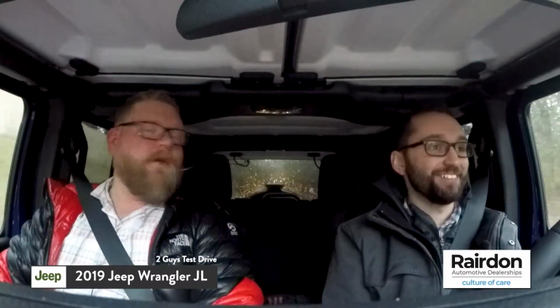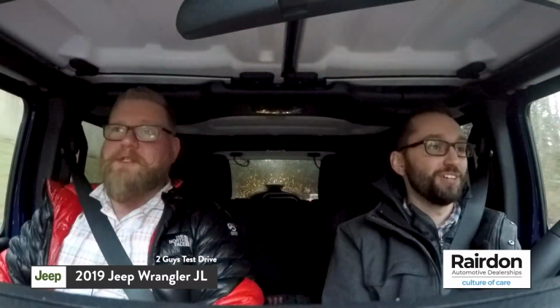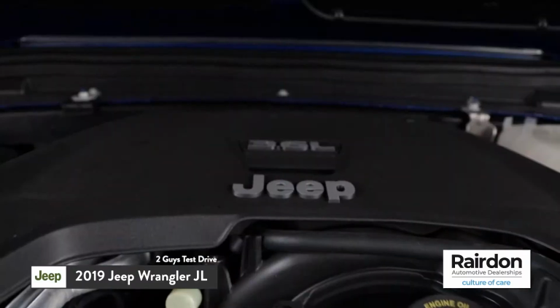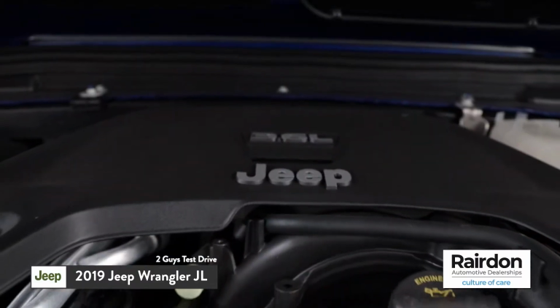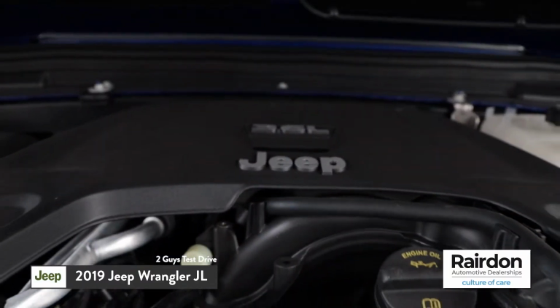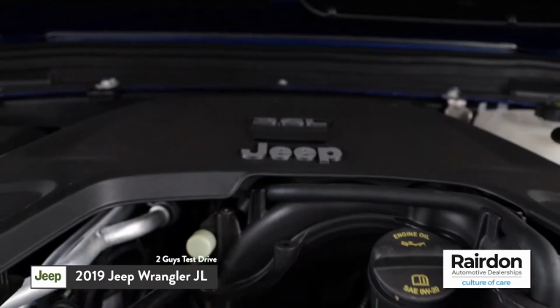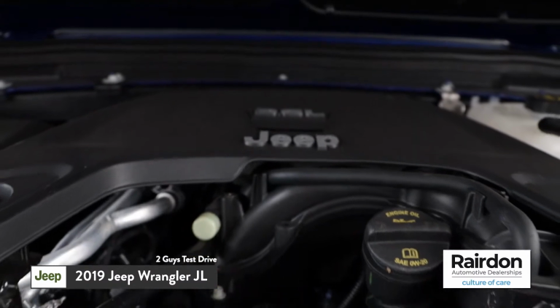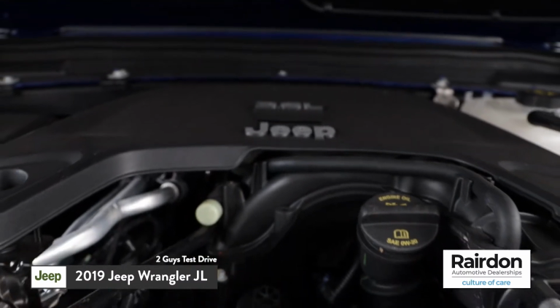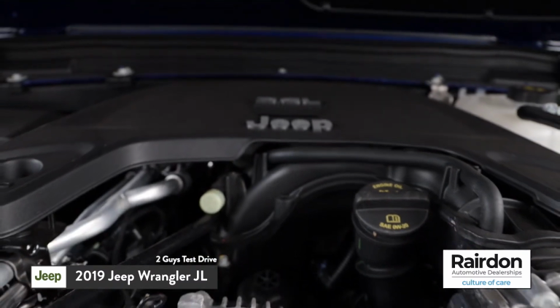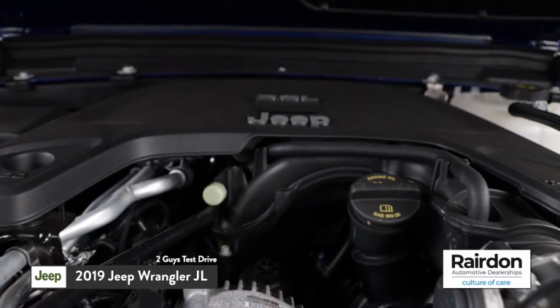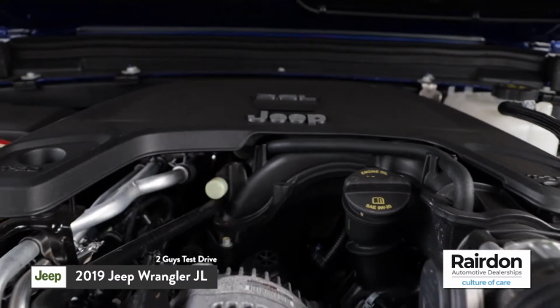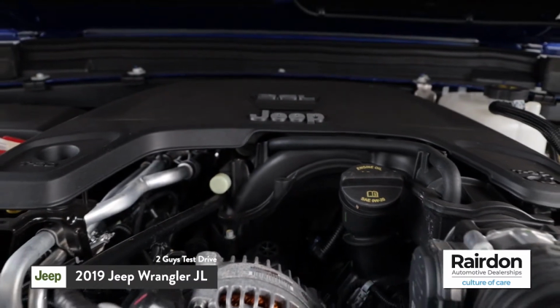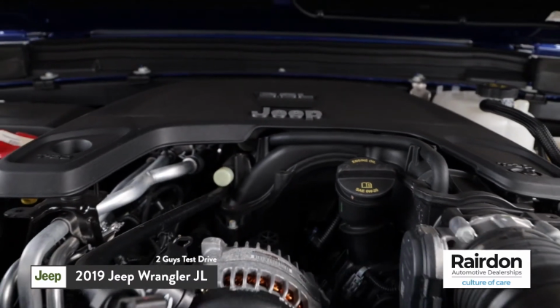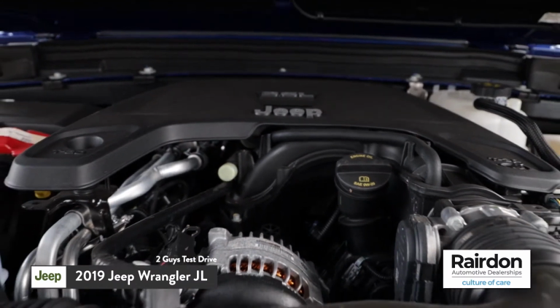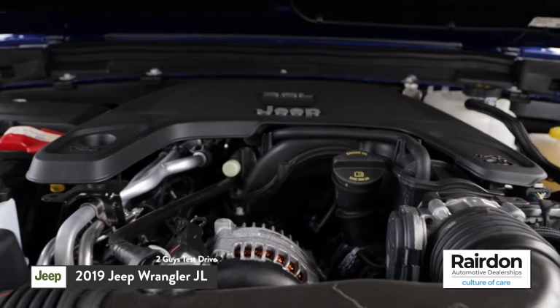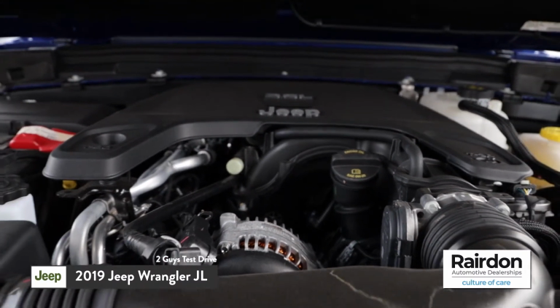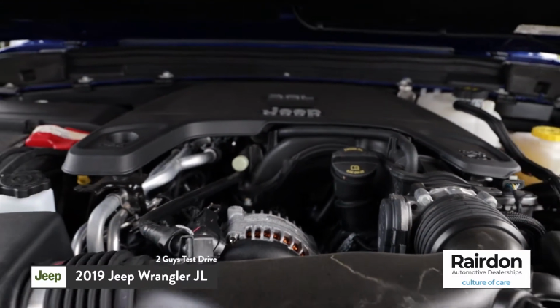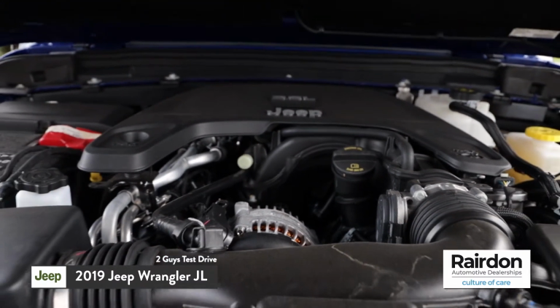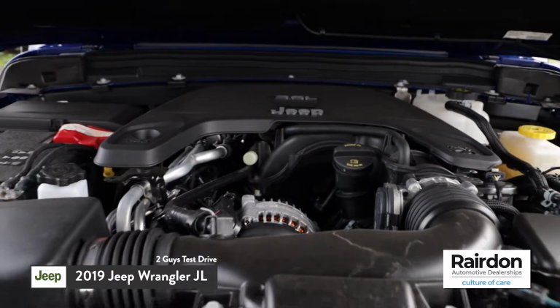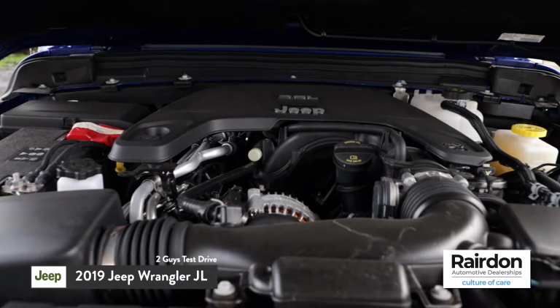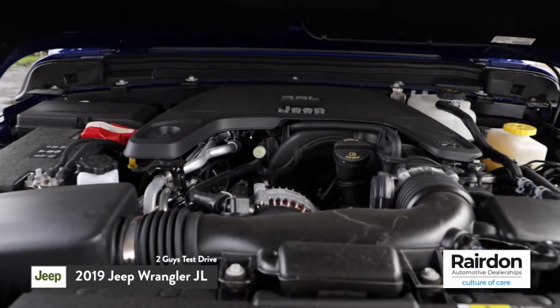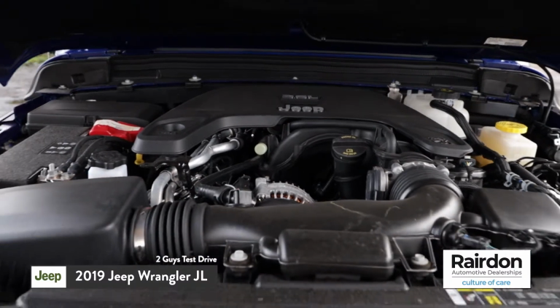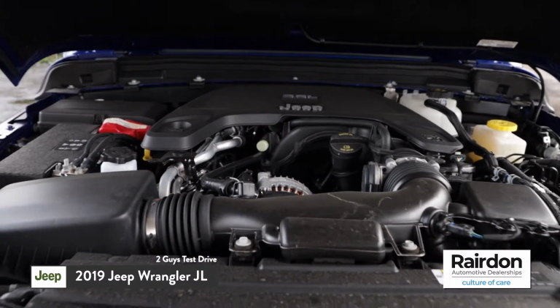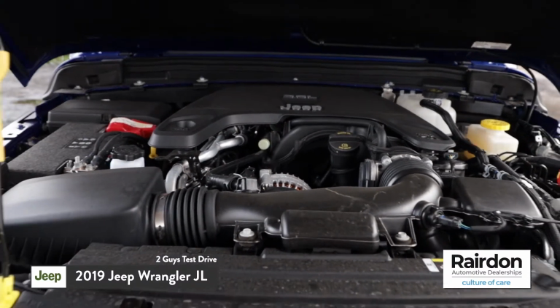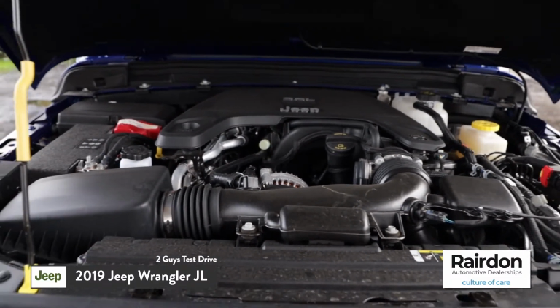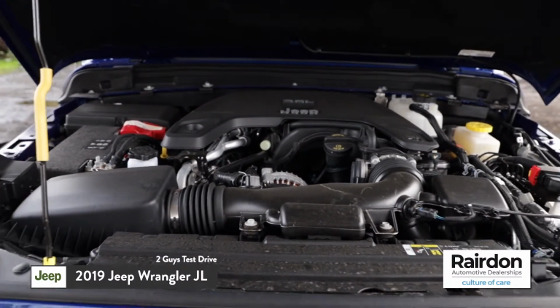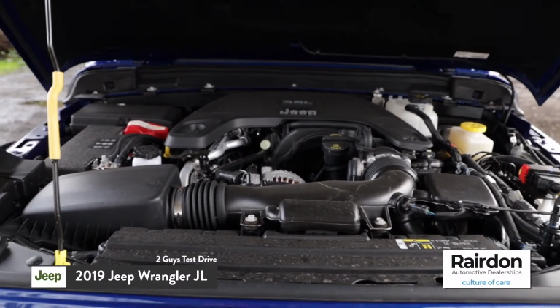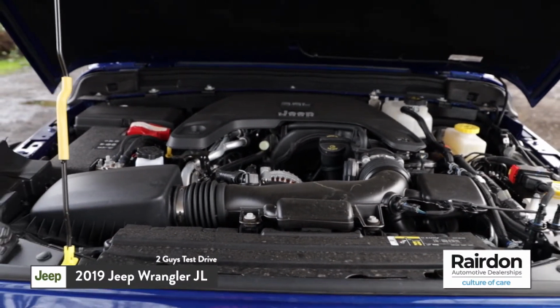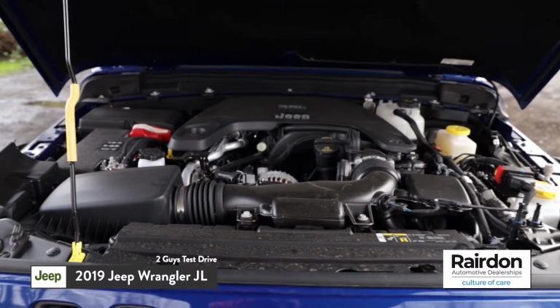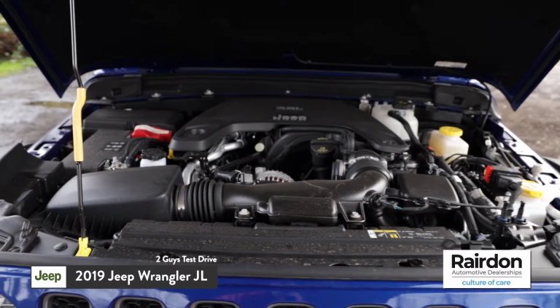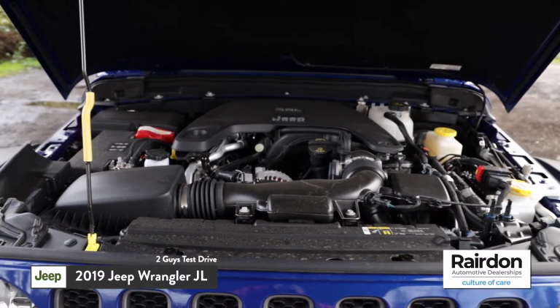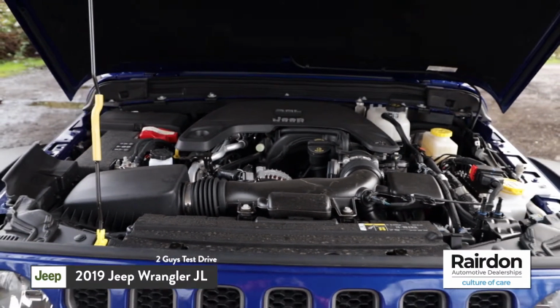You can wash it out, man. There are two engine options: they've got the new two-liter turbo, which increases your fuel efficiency and adds a little more torque, and we're driving right now the 3.6 Pentastar V6, which comes with 285 horsepower.